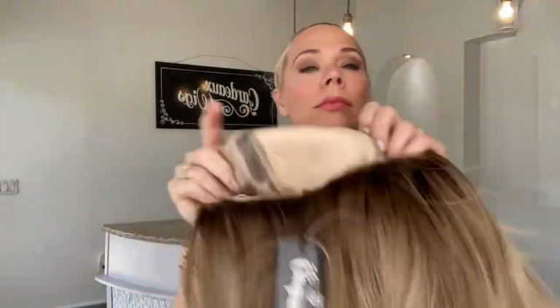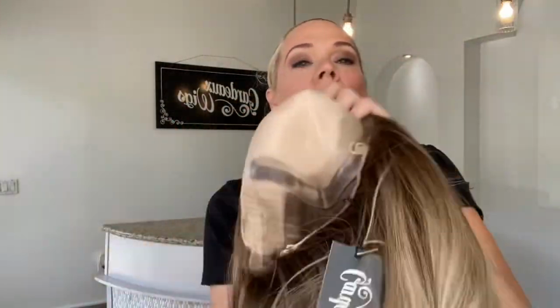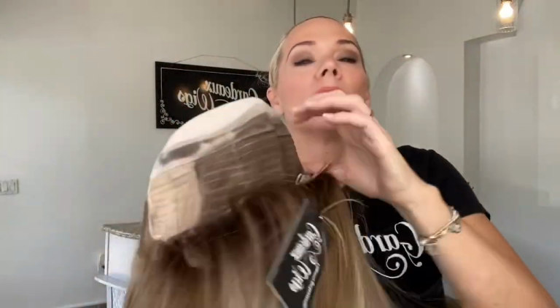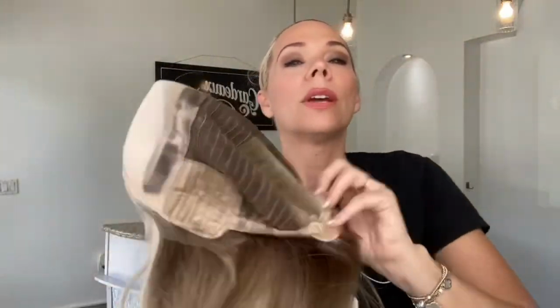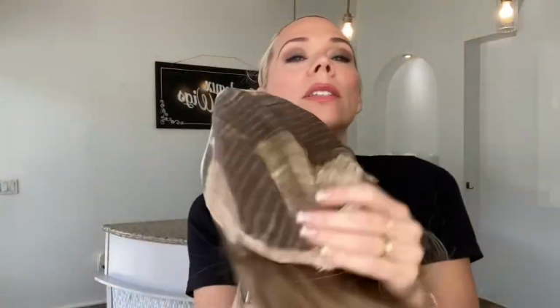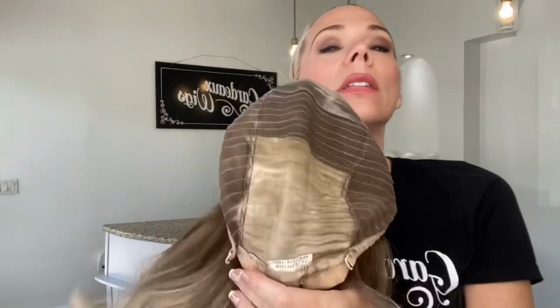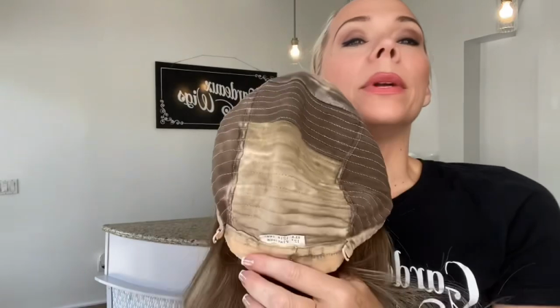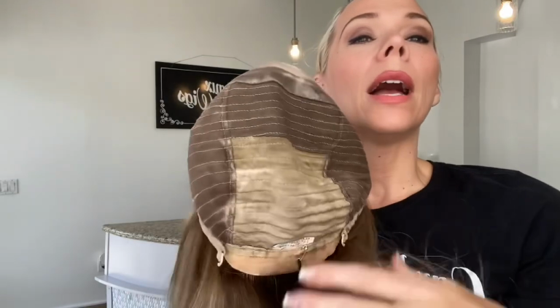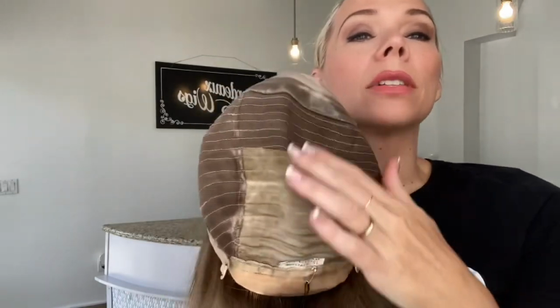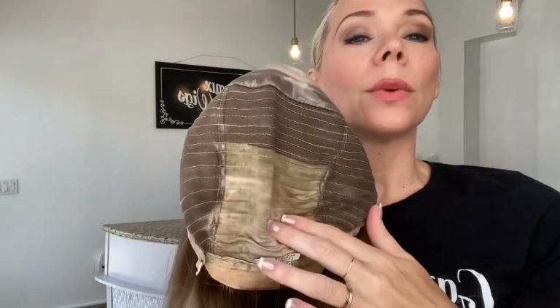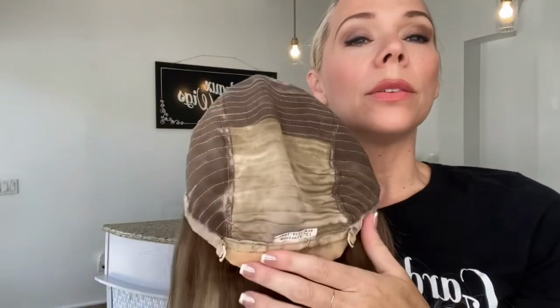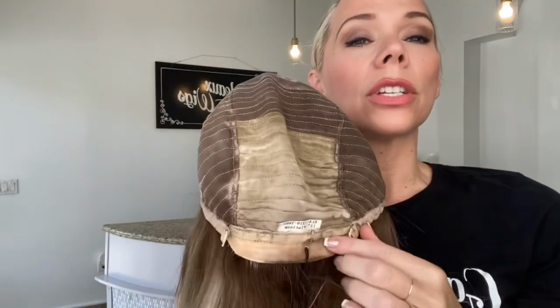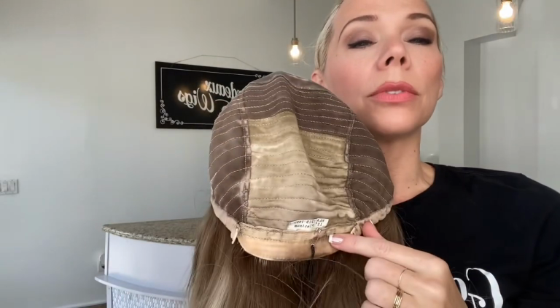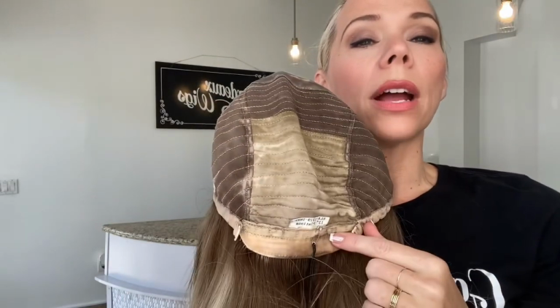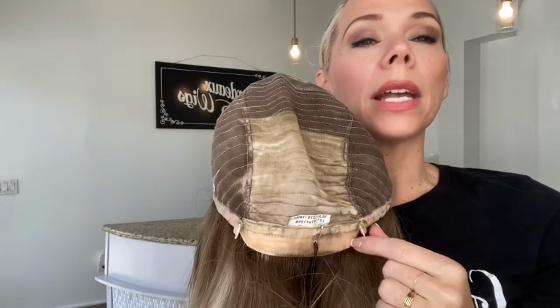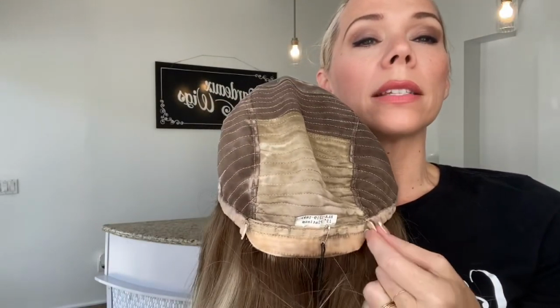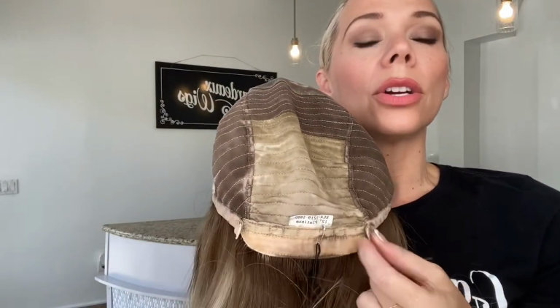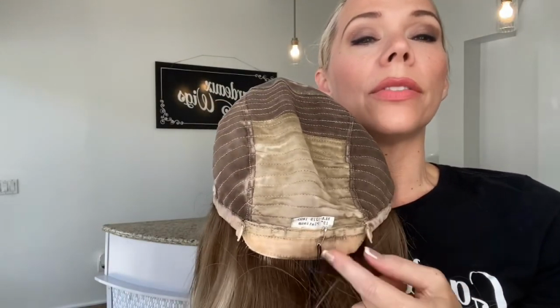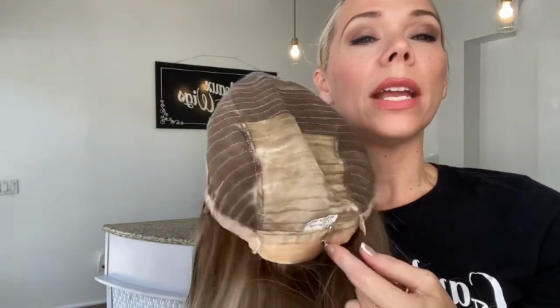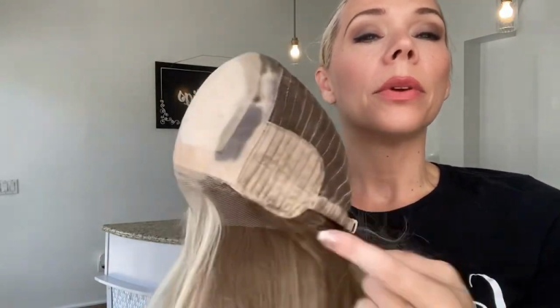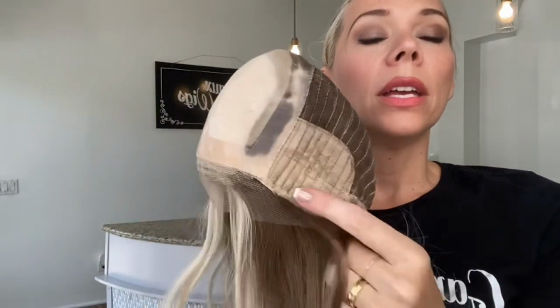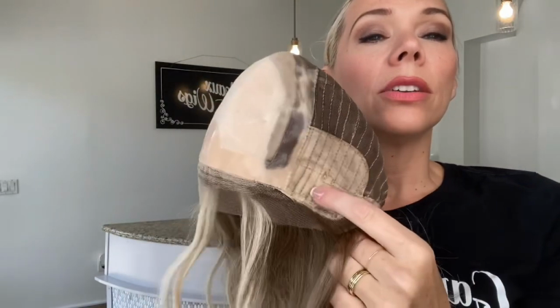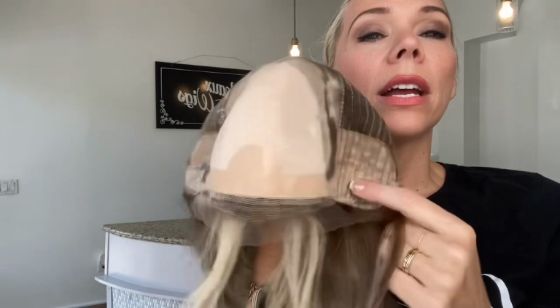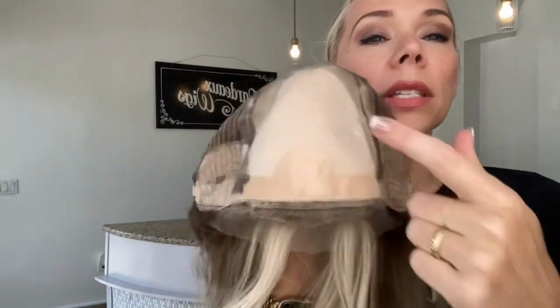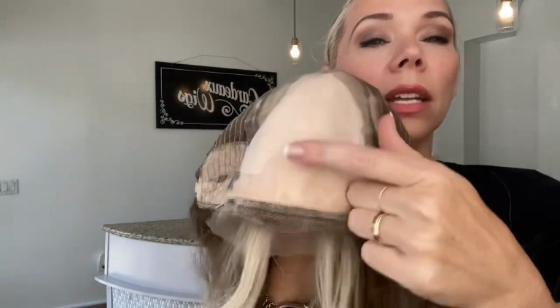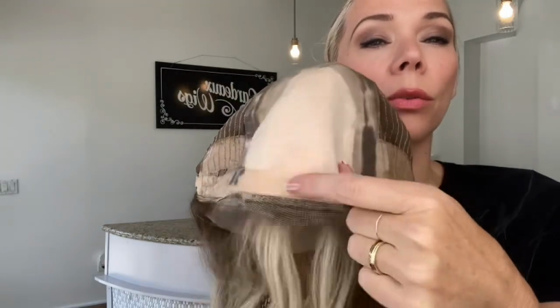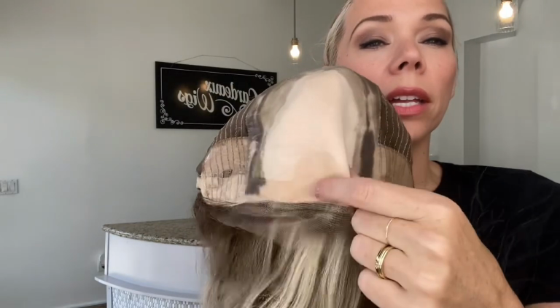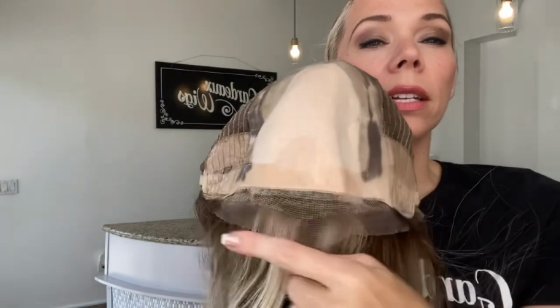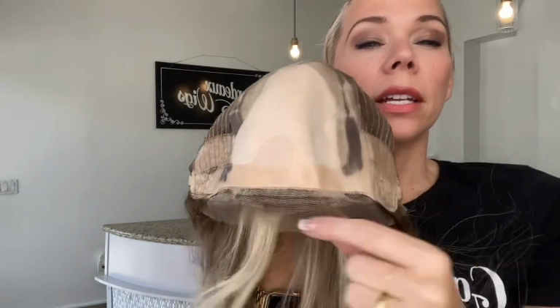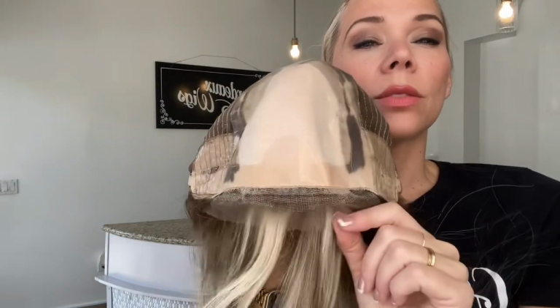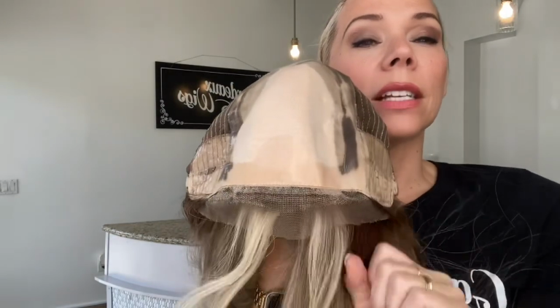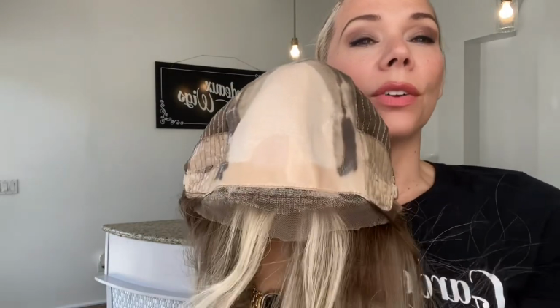Here is the wefted IWig cap. It's close-wefted with adjustable straps. It has silicone at the nape, ear tabs, and at the forehead, and a Swiss lace front.